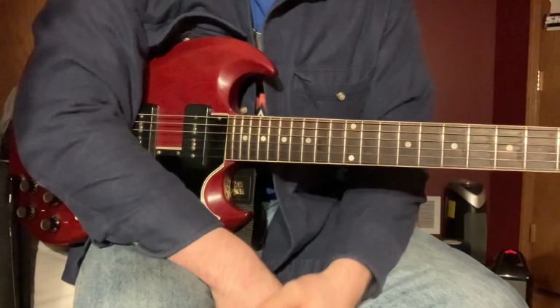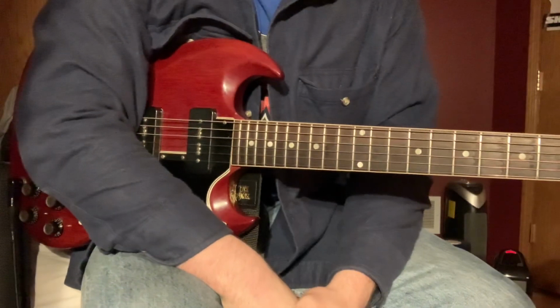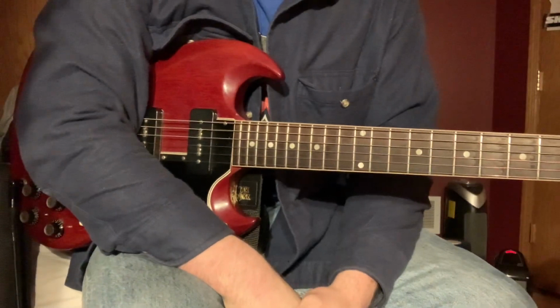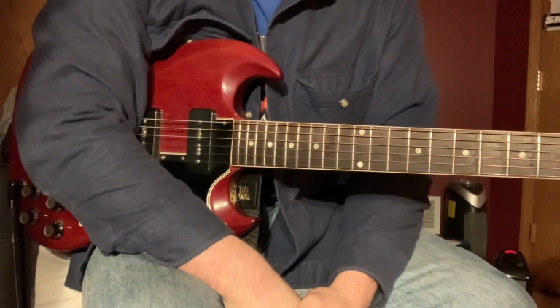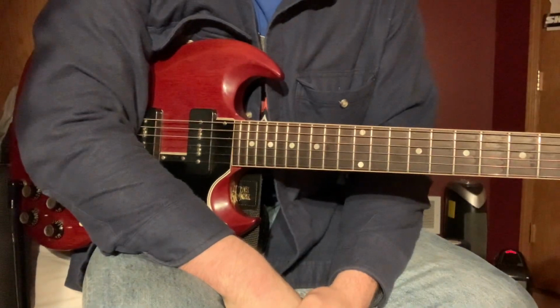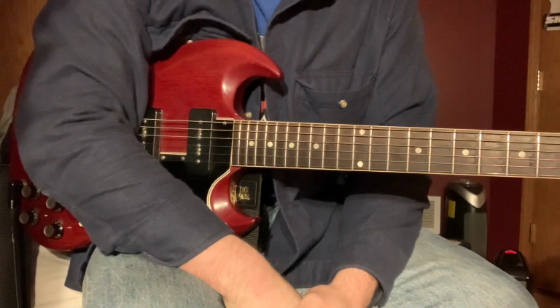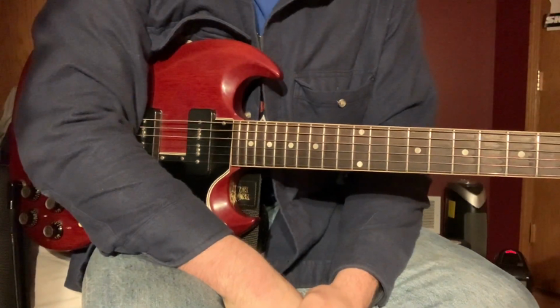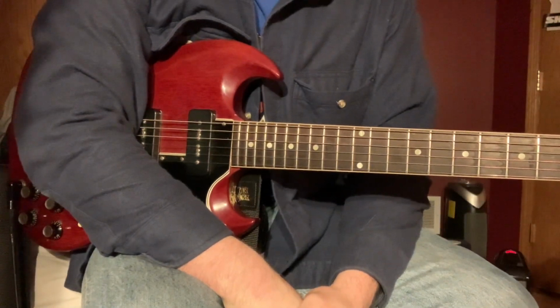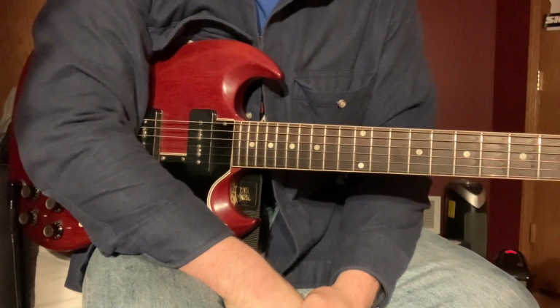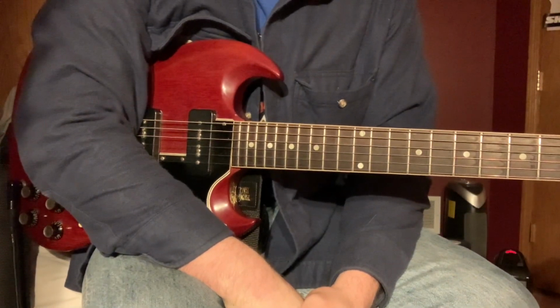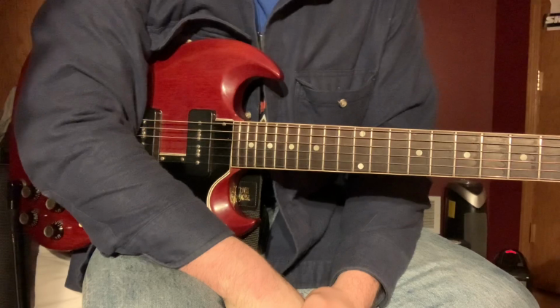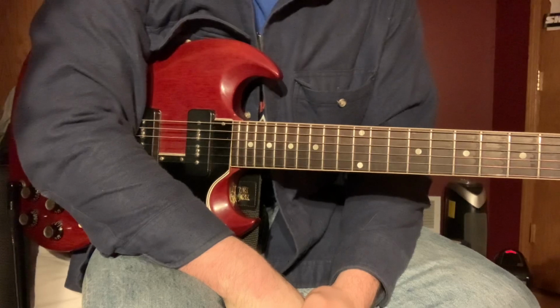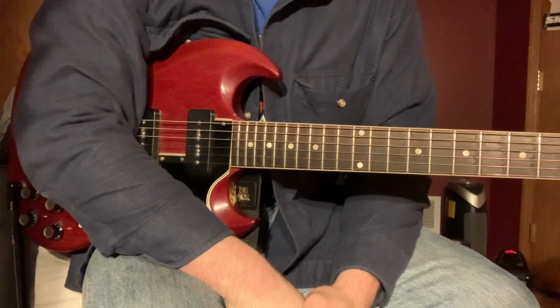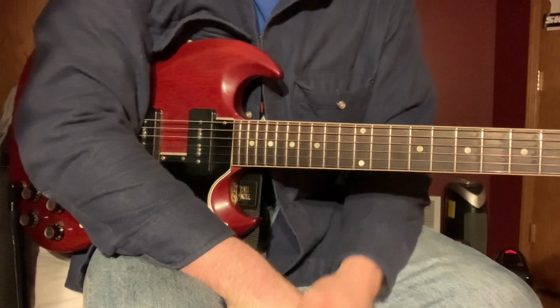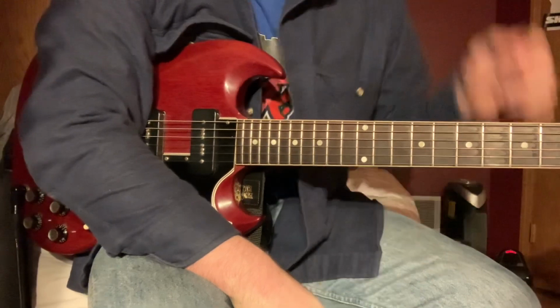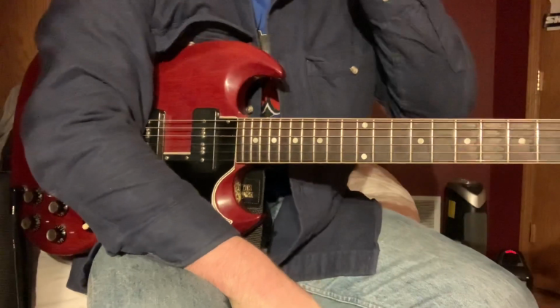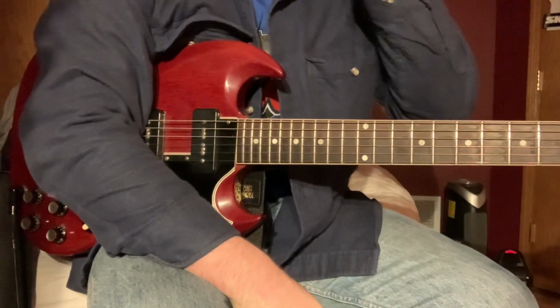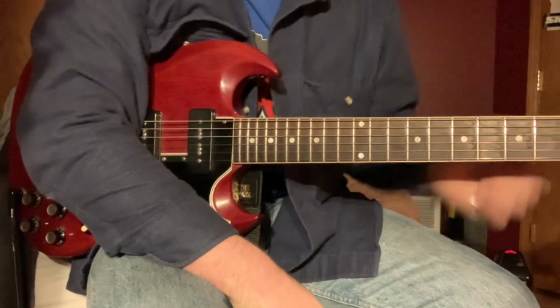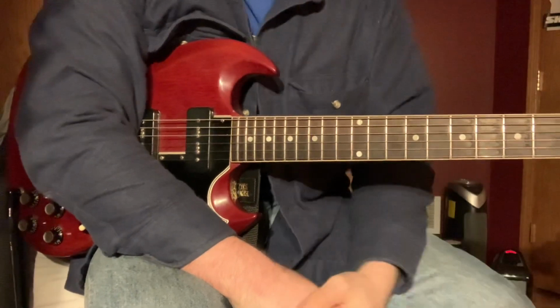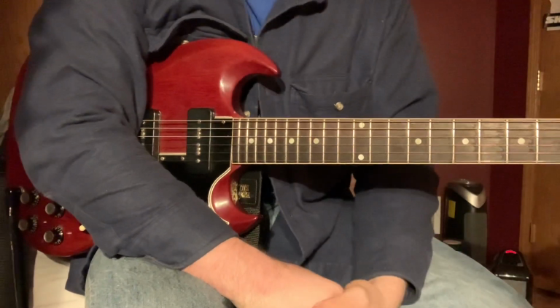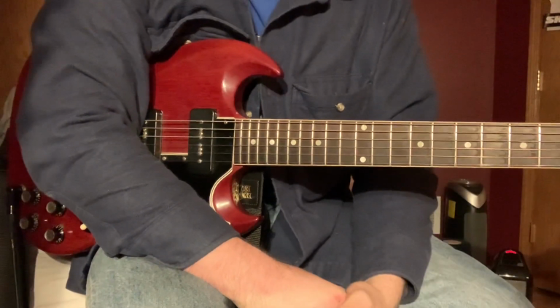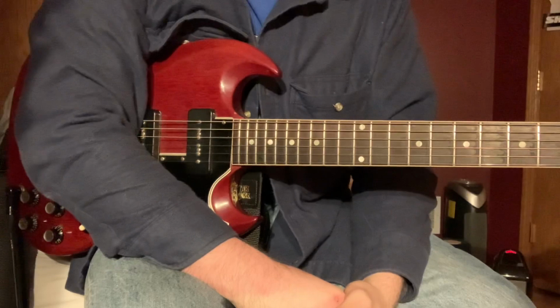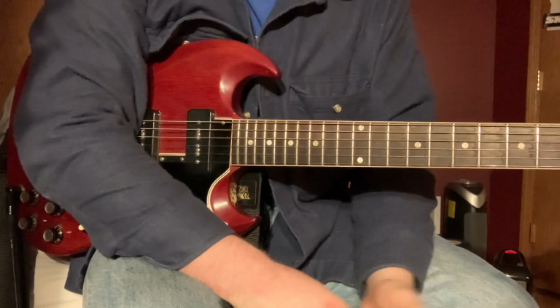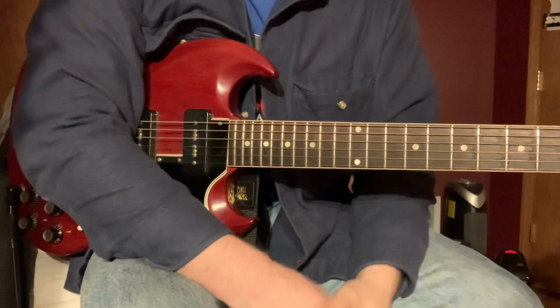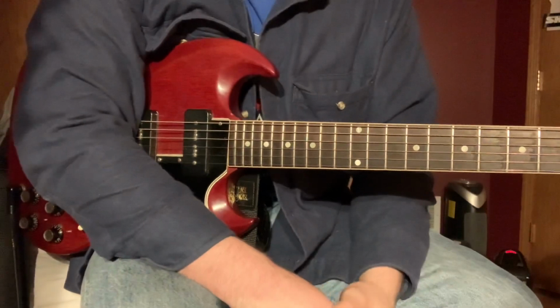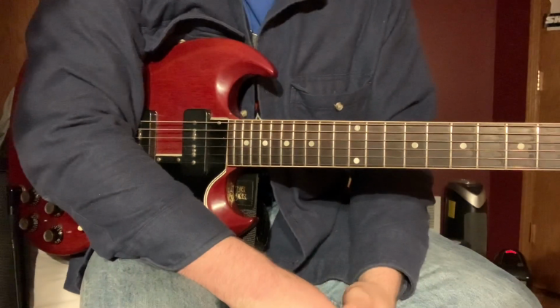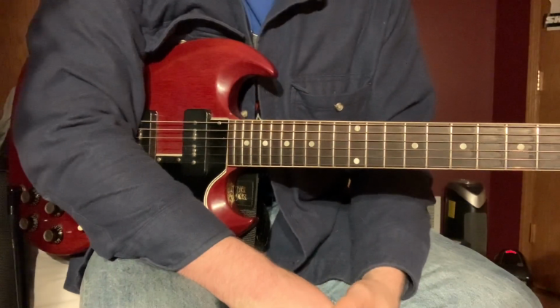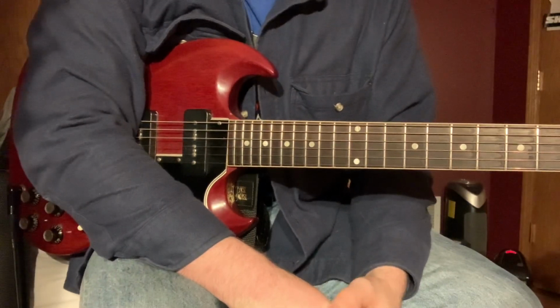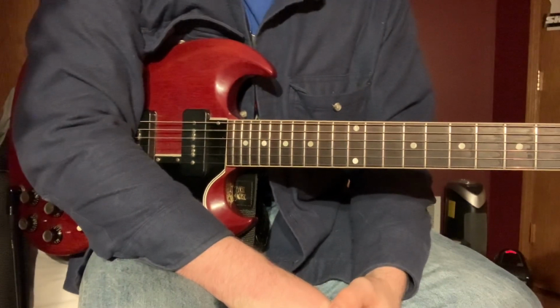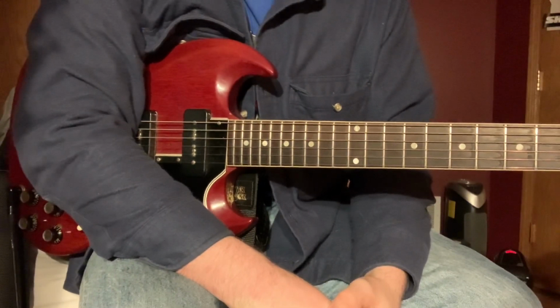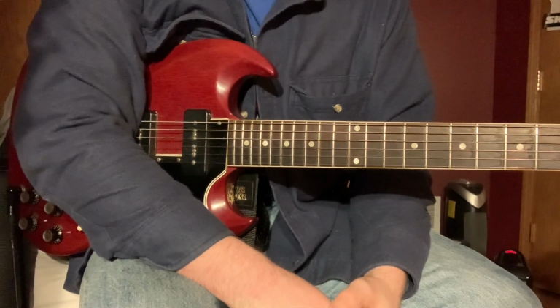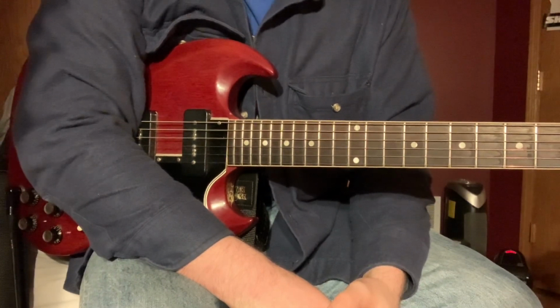All right, I'm going to show you 'Cracked' by Dinosaur Jr. I think this is a good song to start on because Jay Mascis himself has said that essentially if you could boil Dinosaur down into one song, this would be the one.